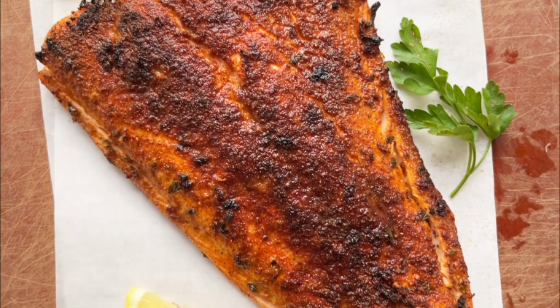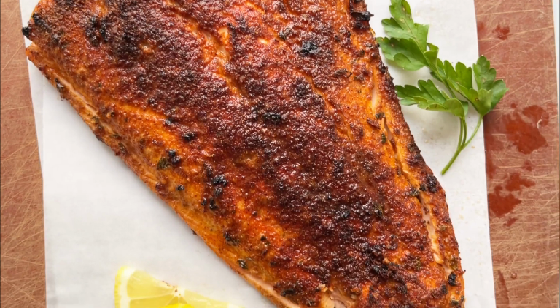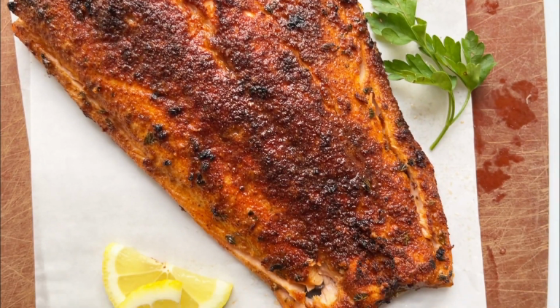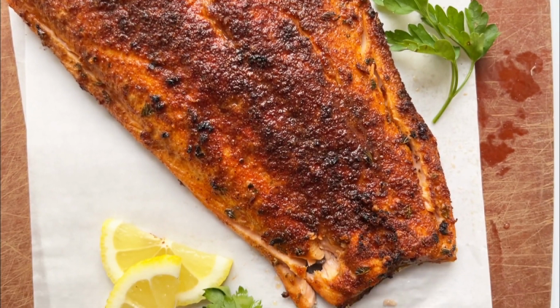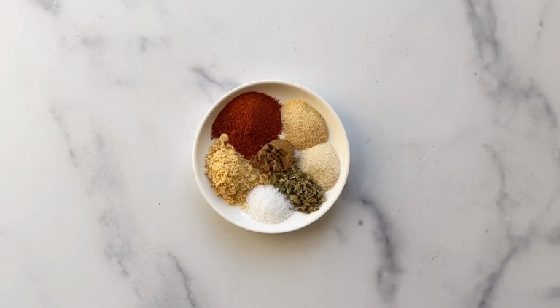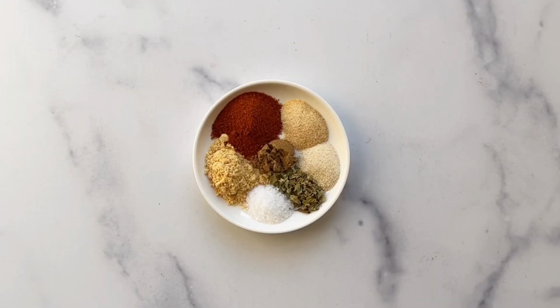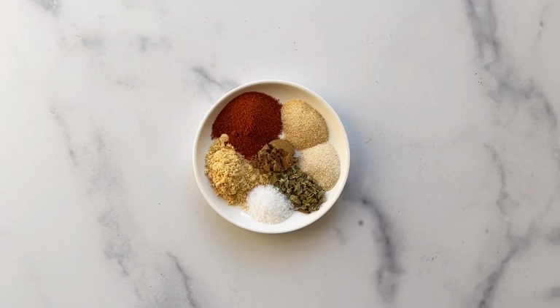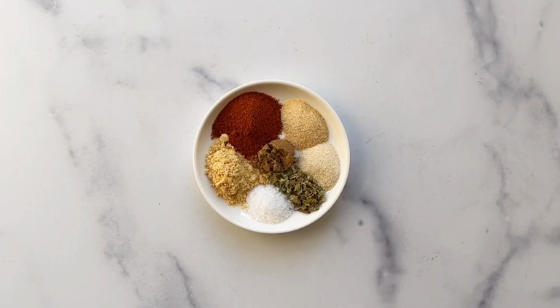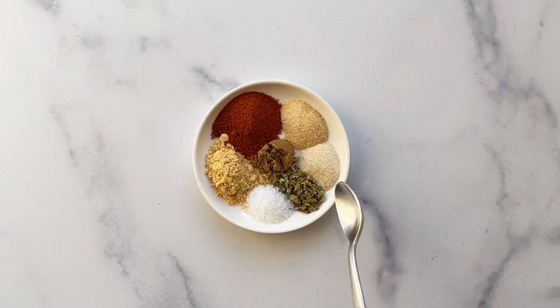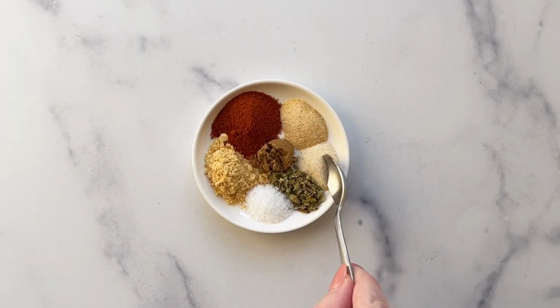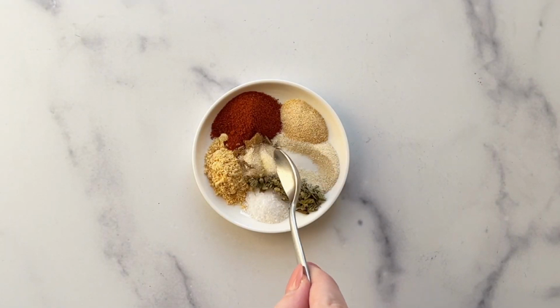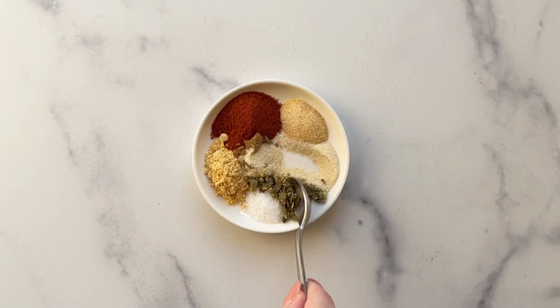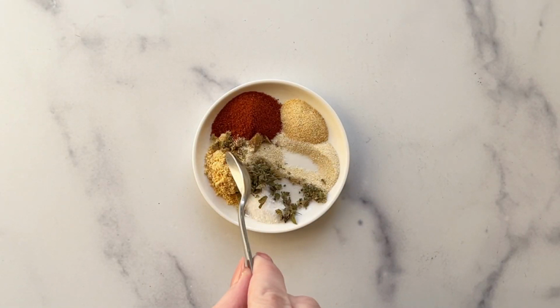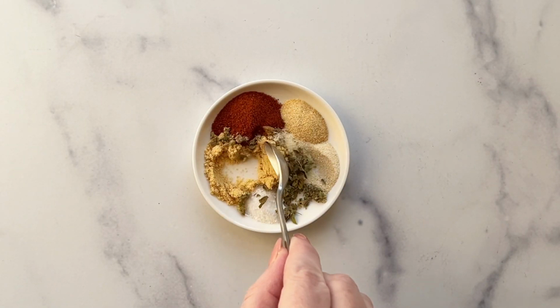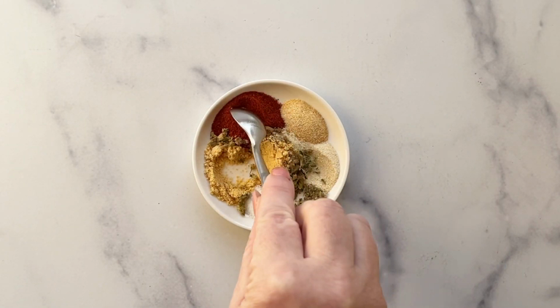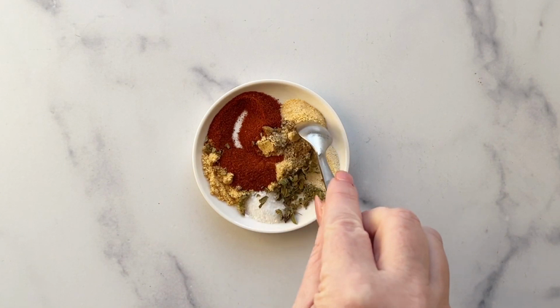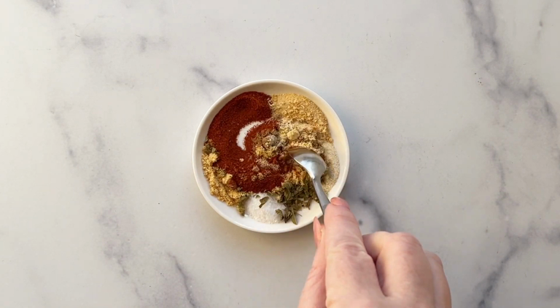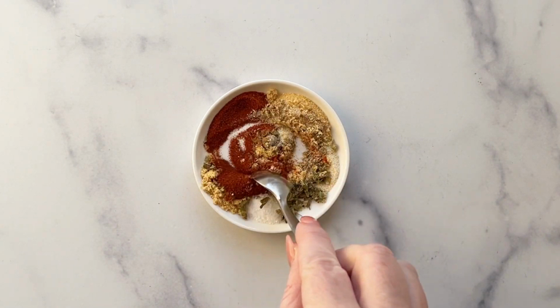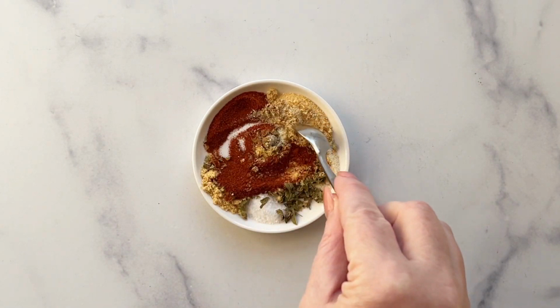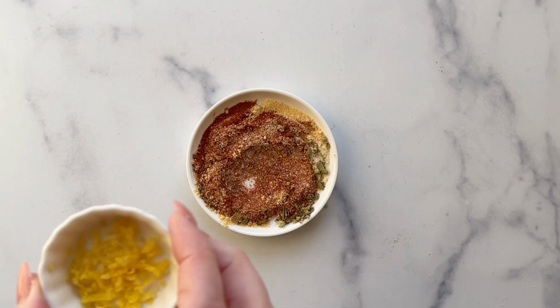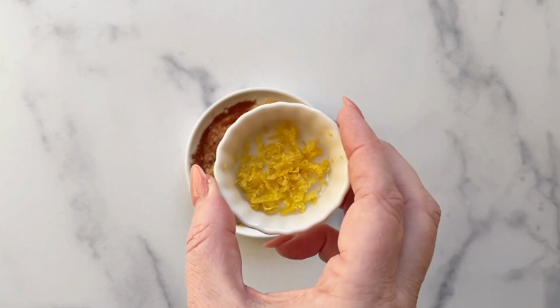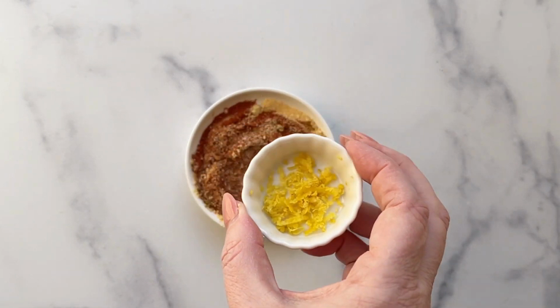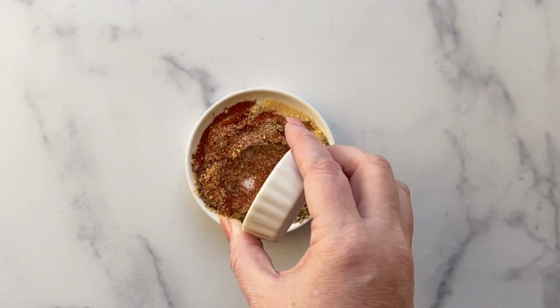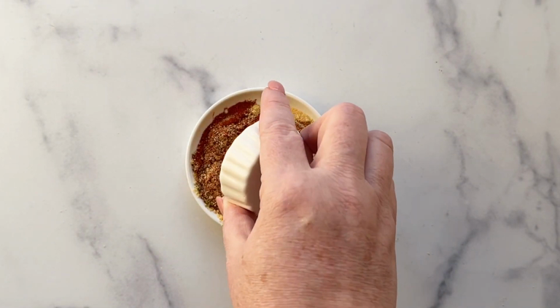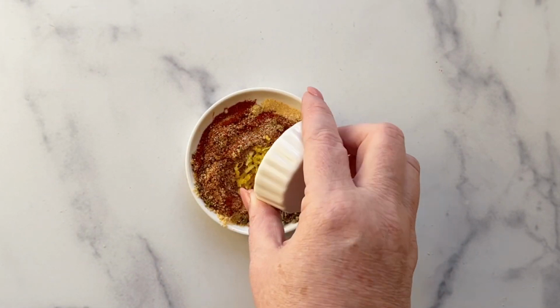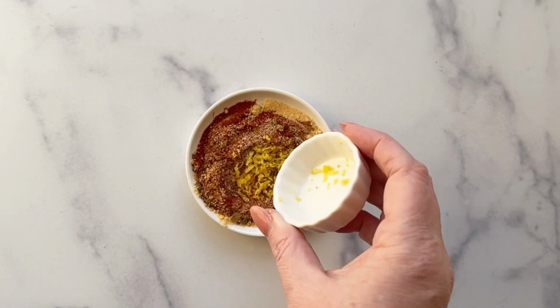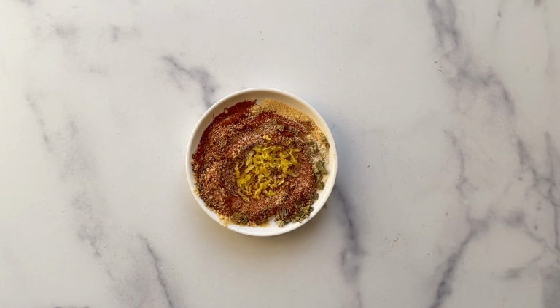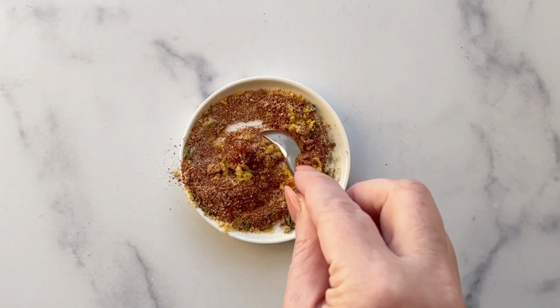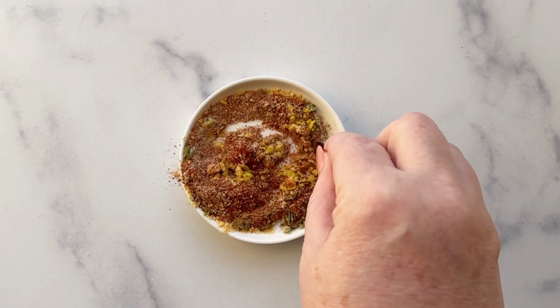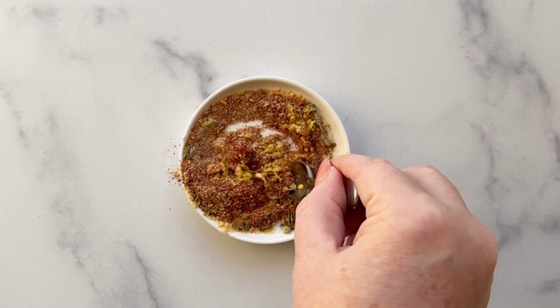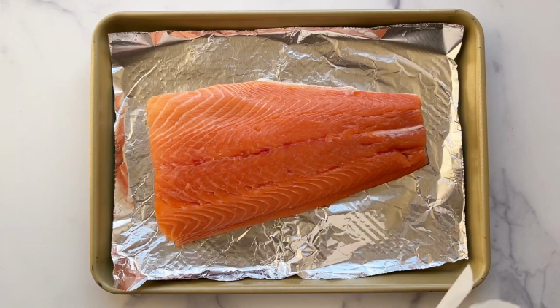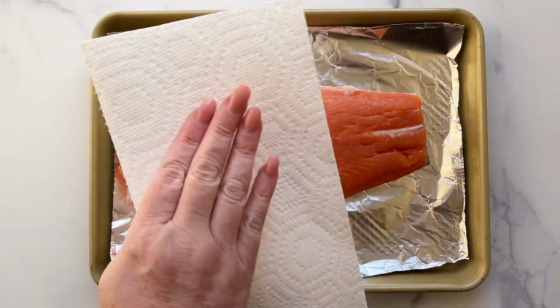Here's how to make a succulent broiled salmon recipe. Combine dry mustard, paprika, oregano, garlic powder, onion powder, salt, and cumin in a small bowl. Then stir in some lemon zest.